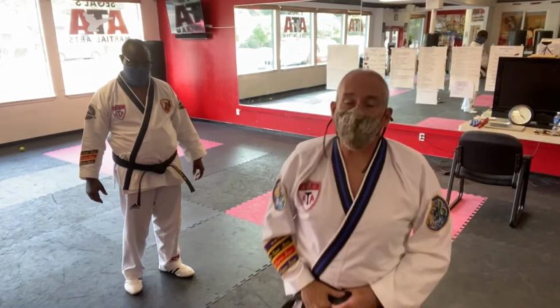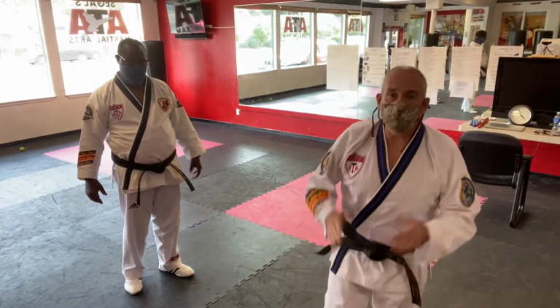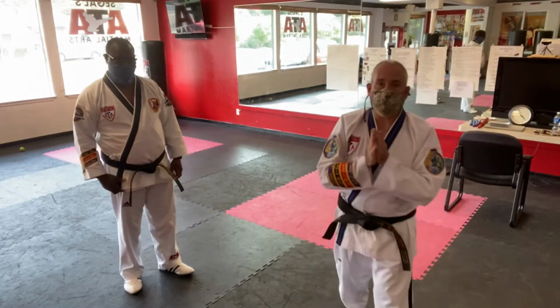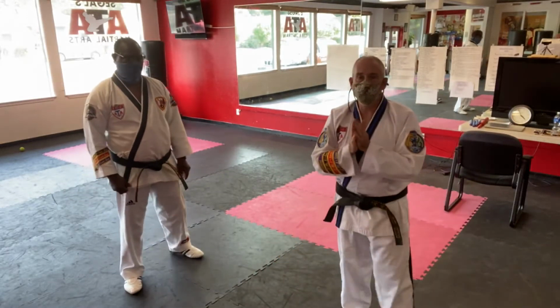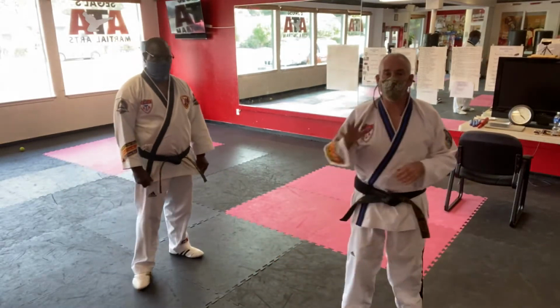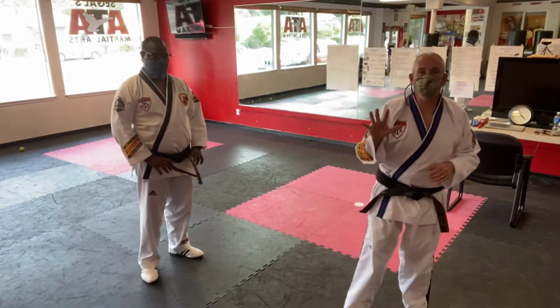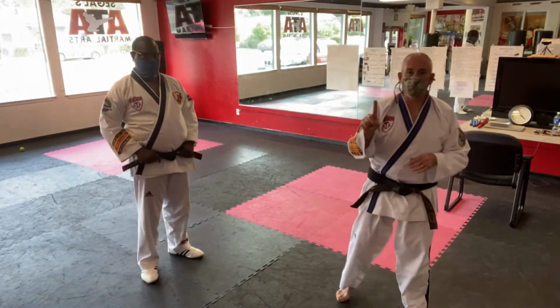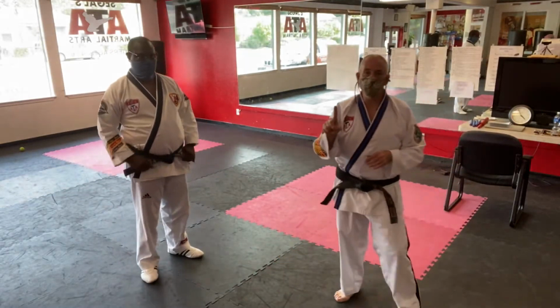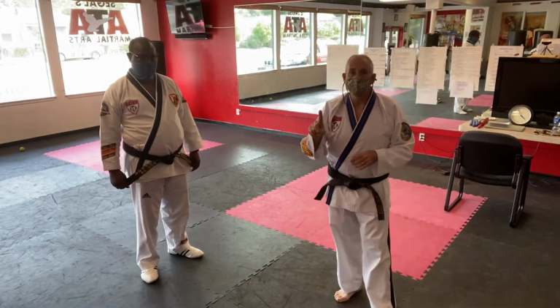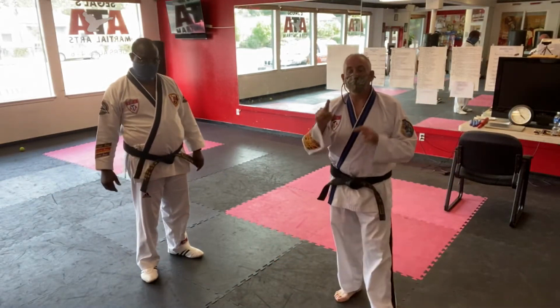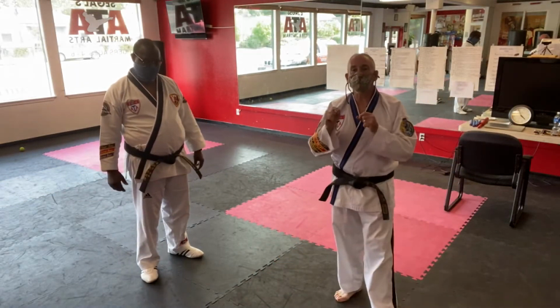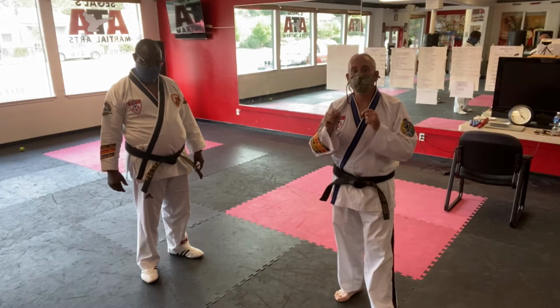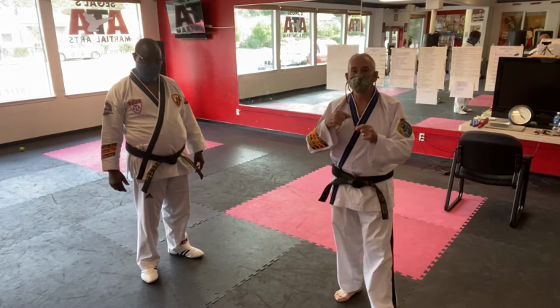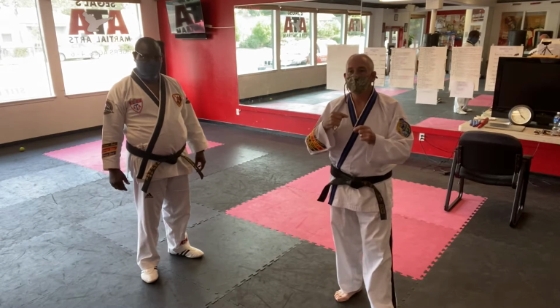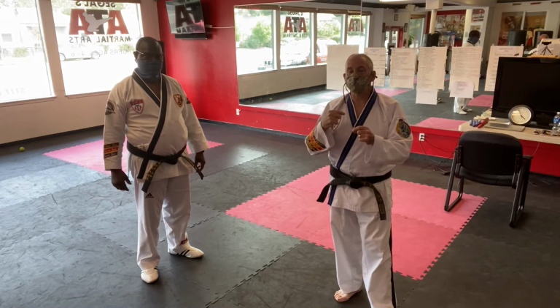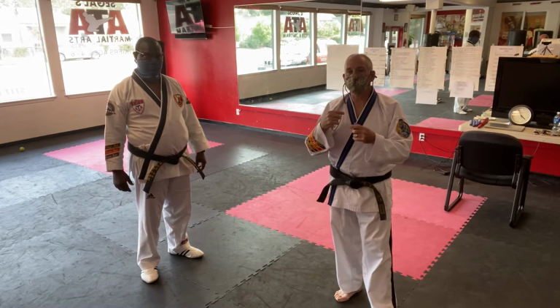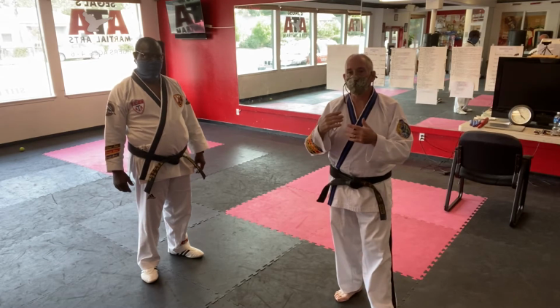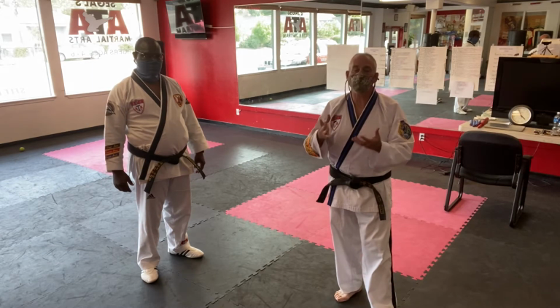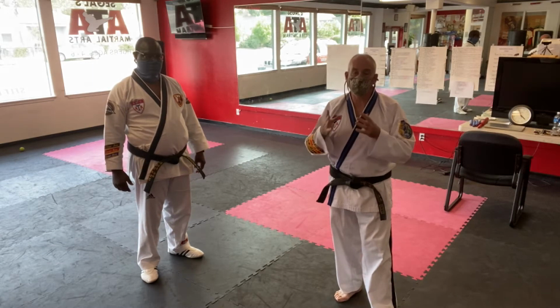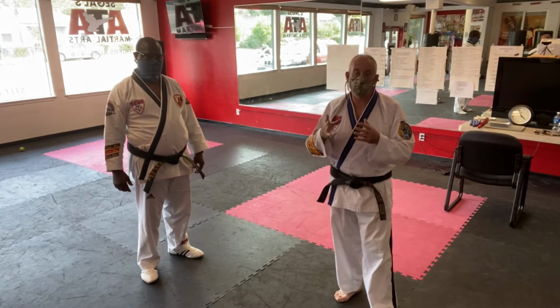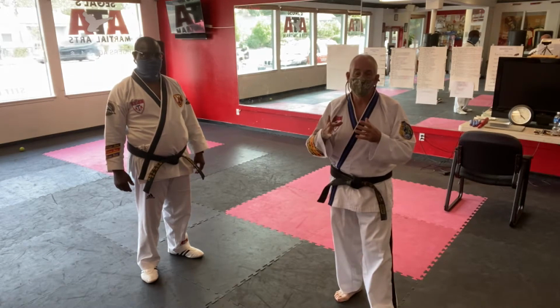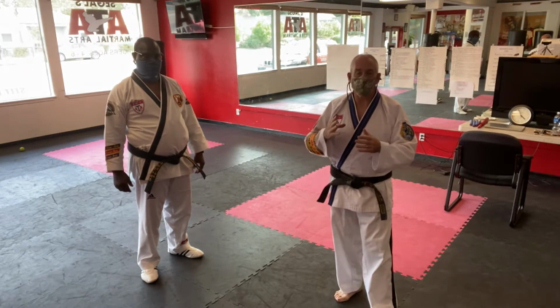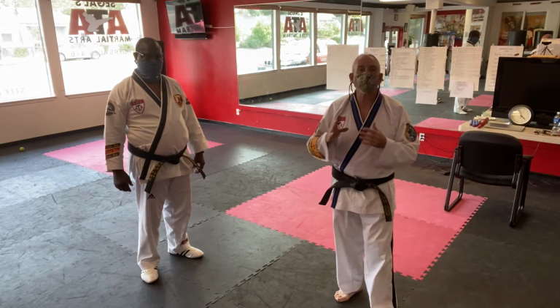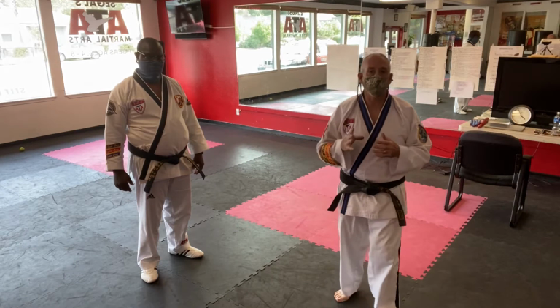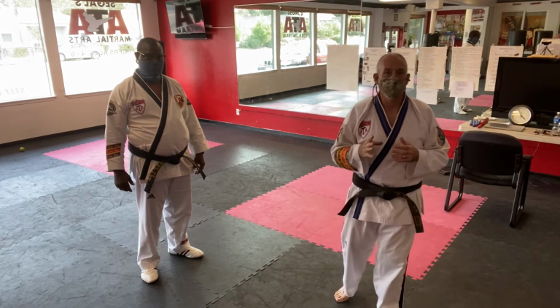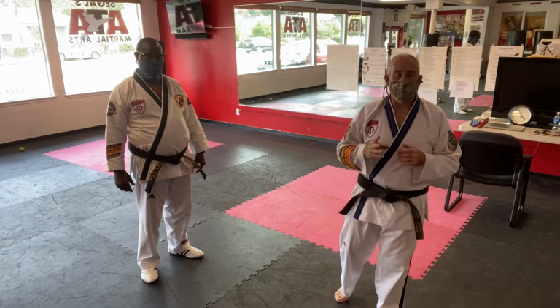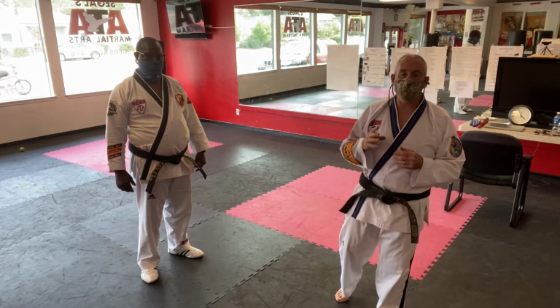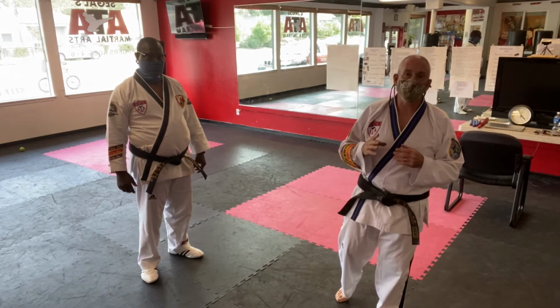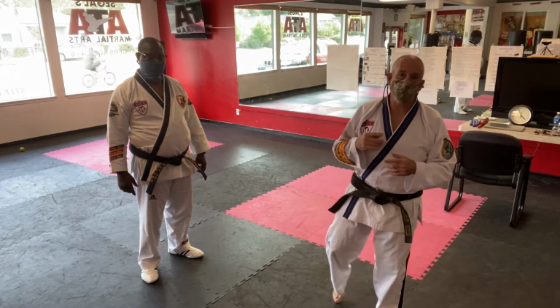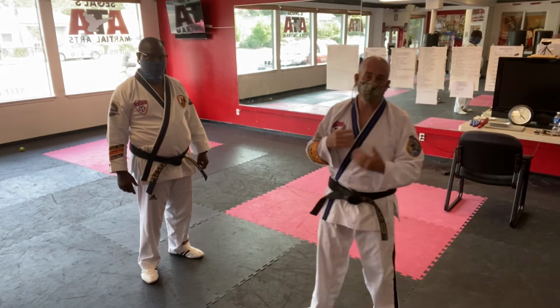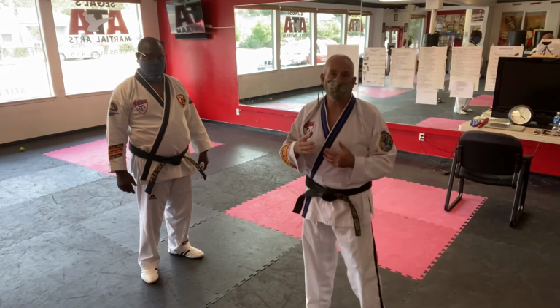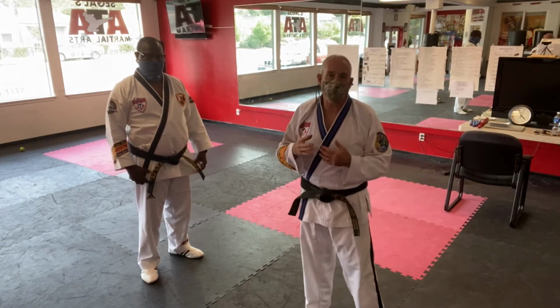We're going to work on Summ-on-5, segment one. This is going to be both a transition from self-defense as well as a speed drill and timing drill with a sparring combination.